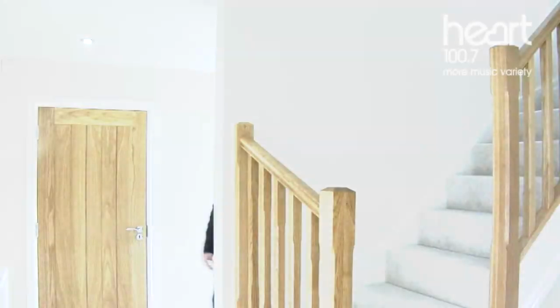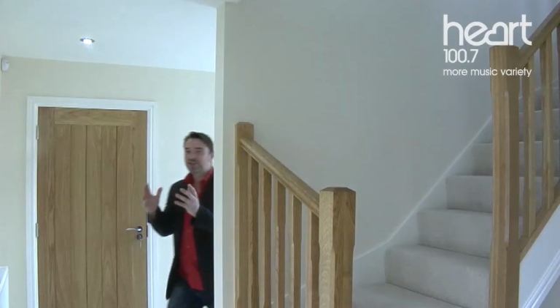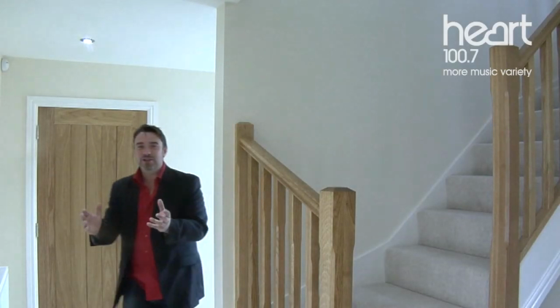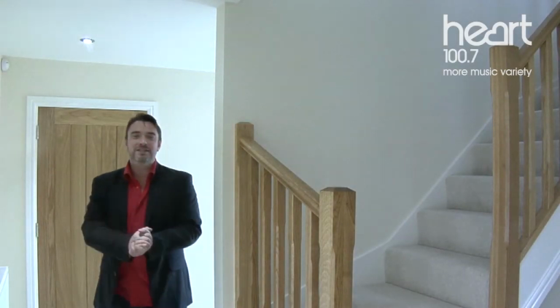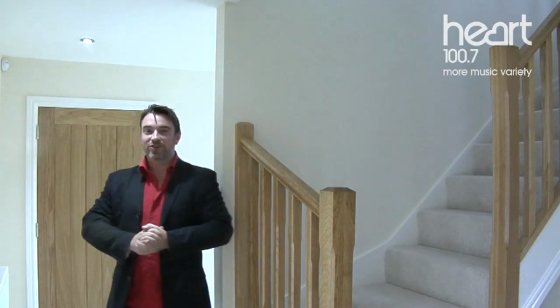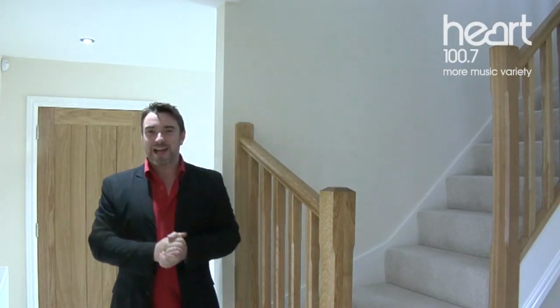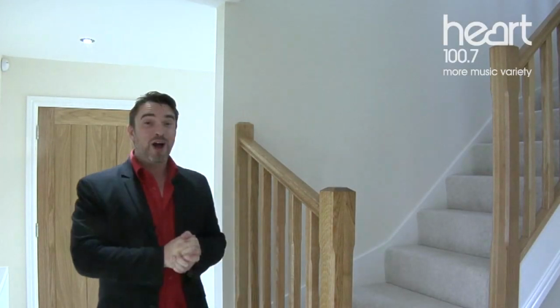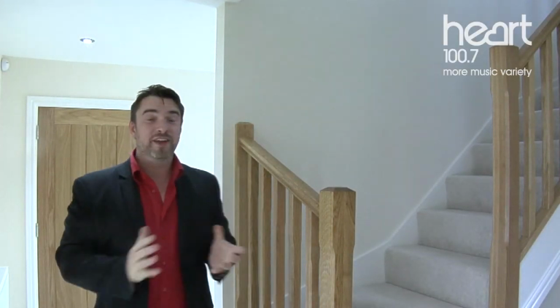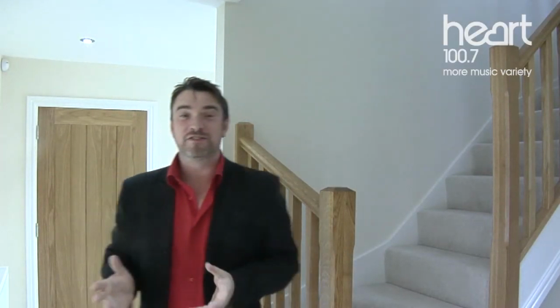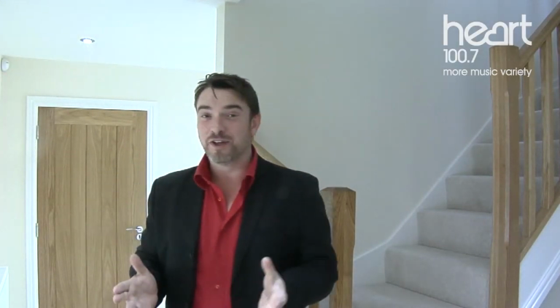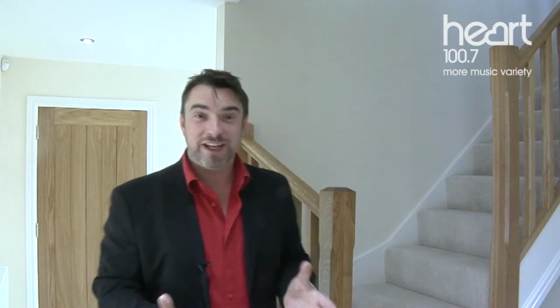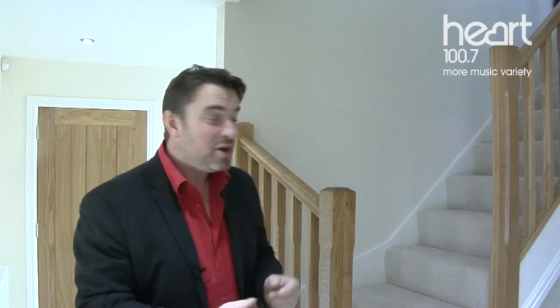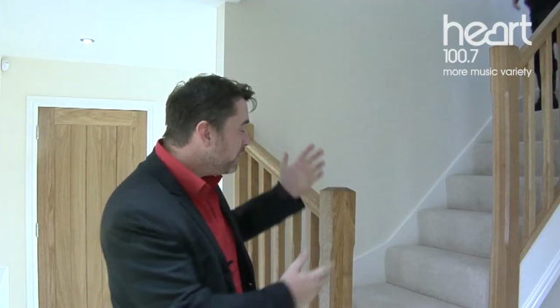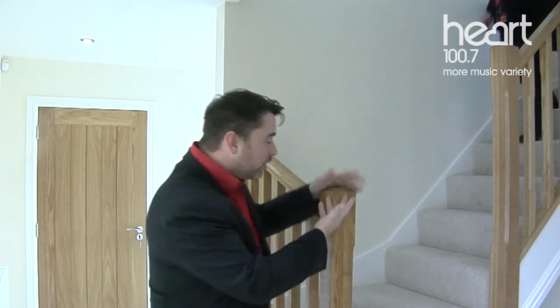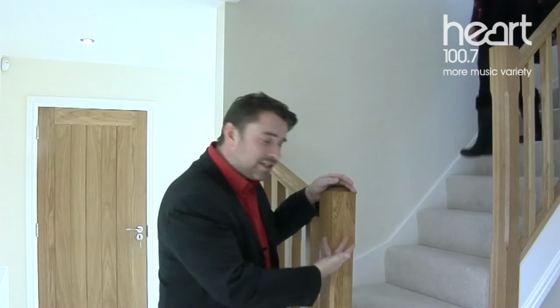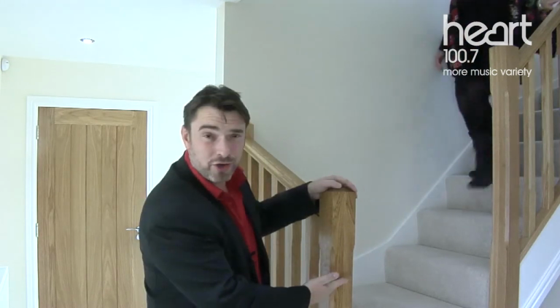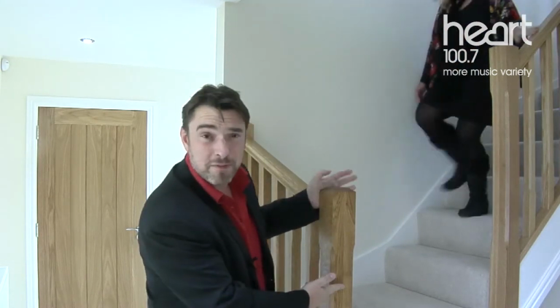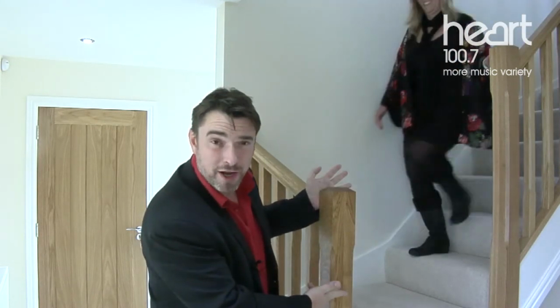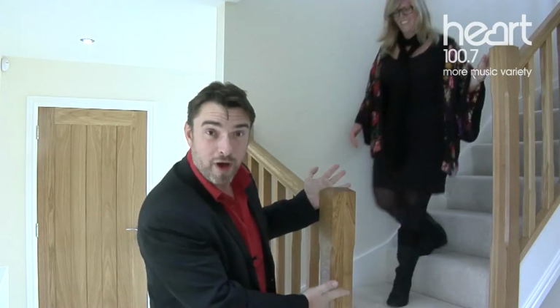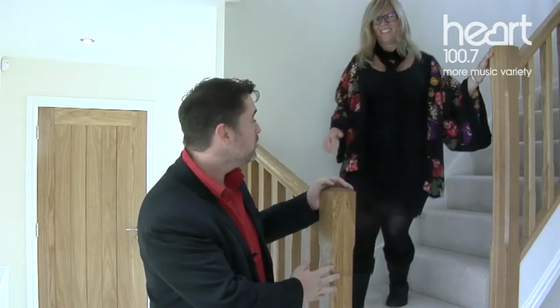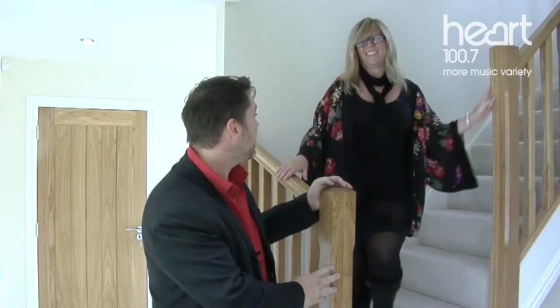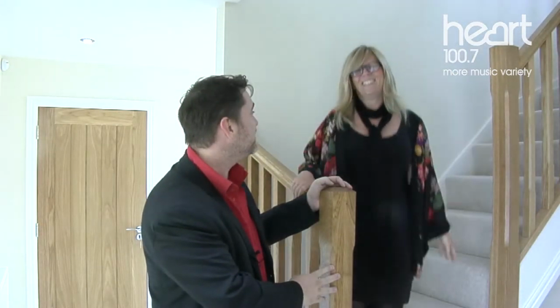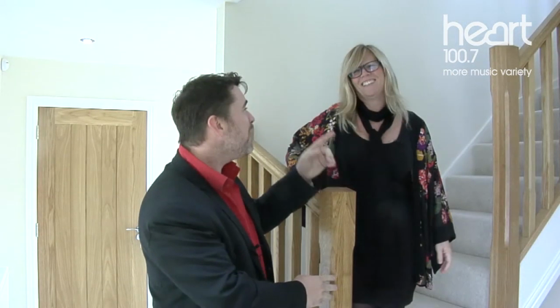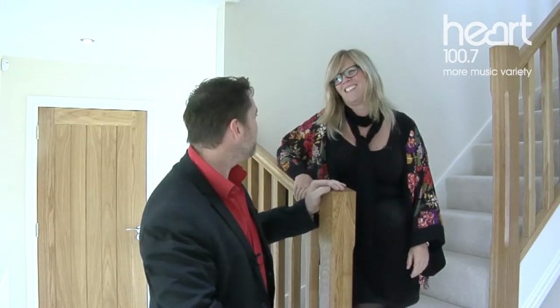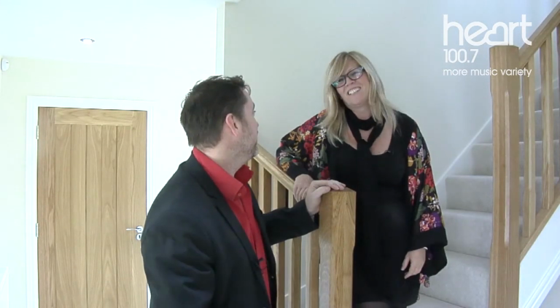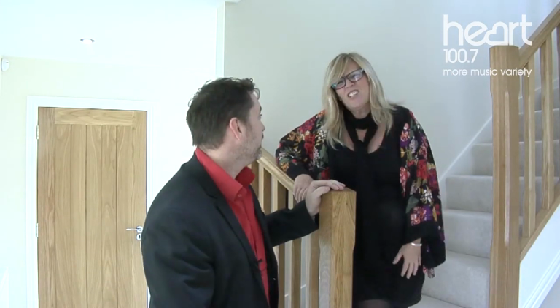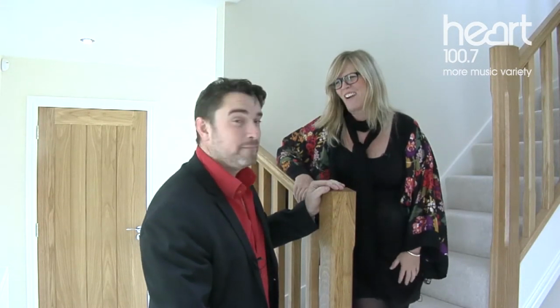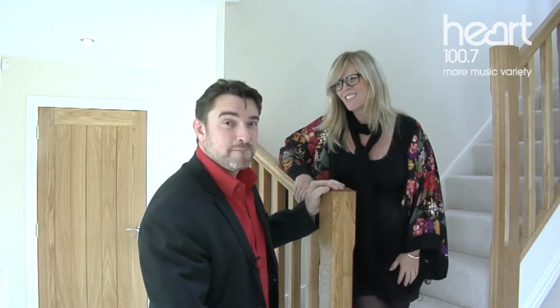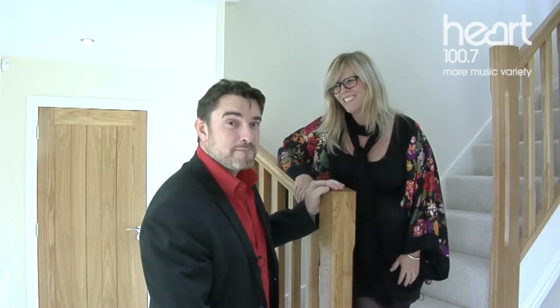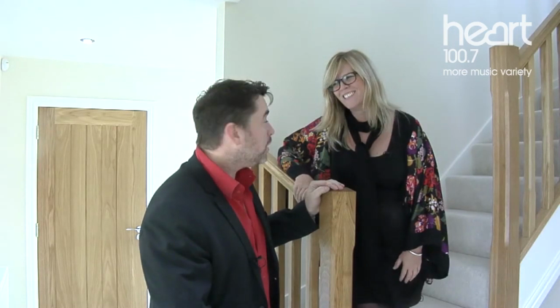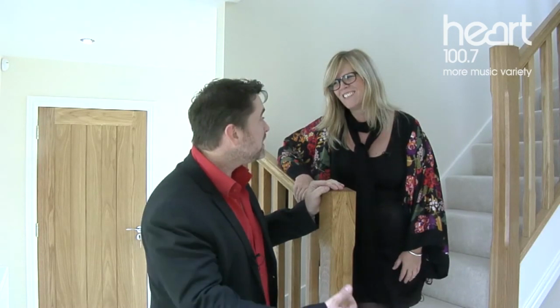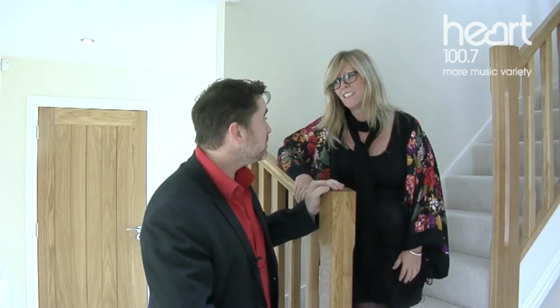As soon as you come into a gorgeous Damson Home, this is the view that greets you. We're in the hall with this luxurious American White Oak staircase. Where have you been? Just nosing around. Well, stop it. I want to see the kitchen.